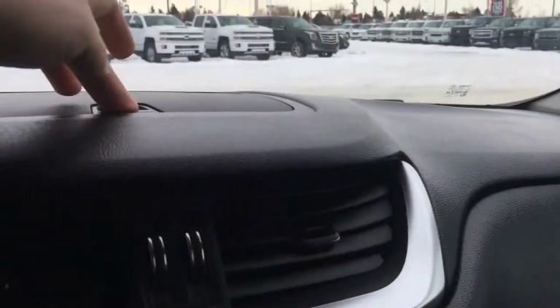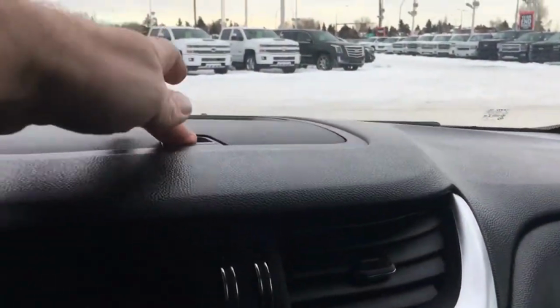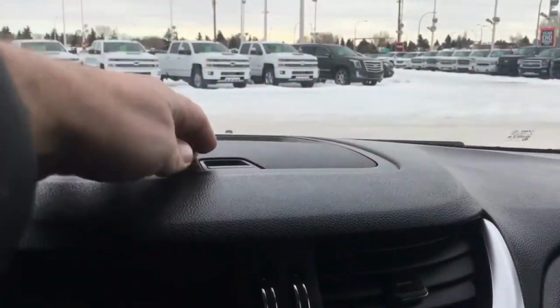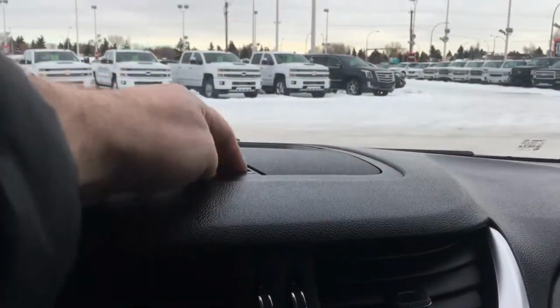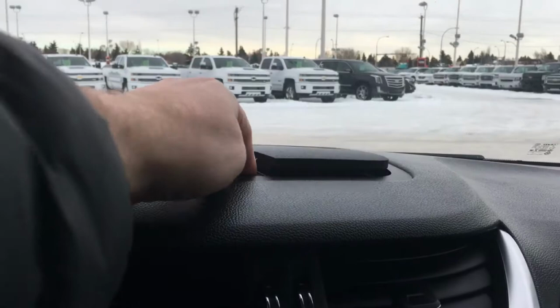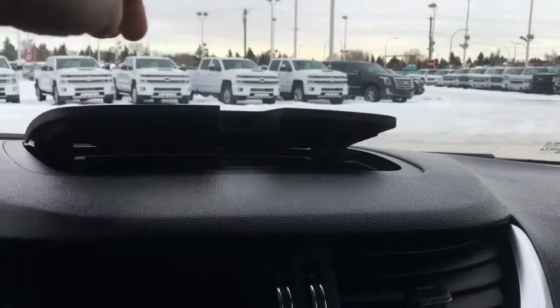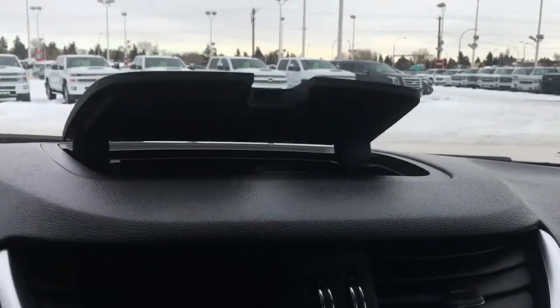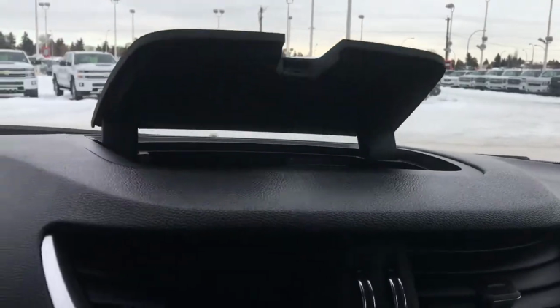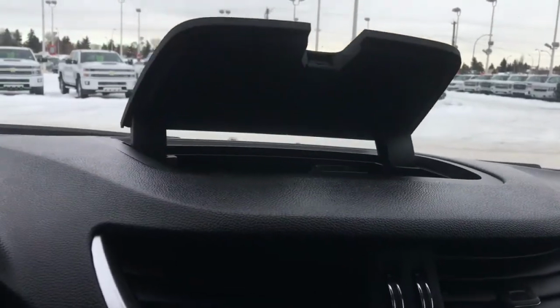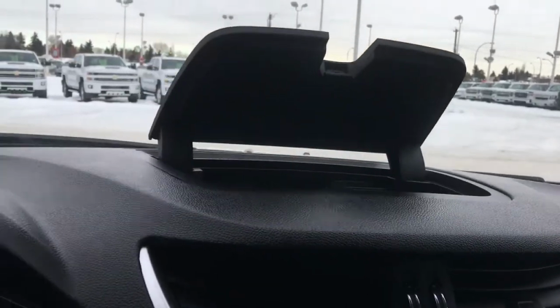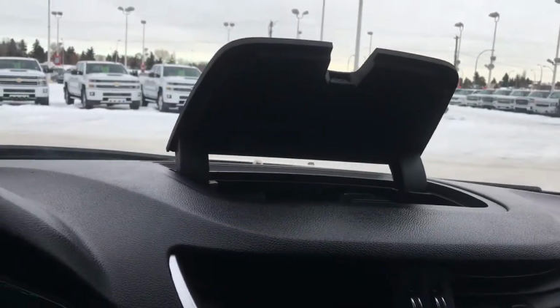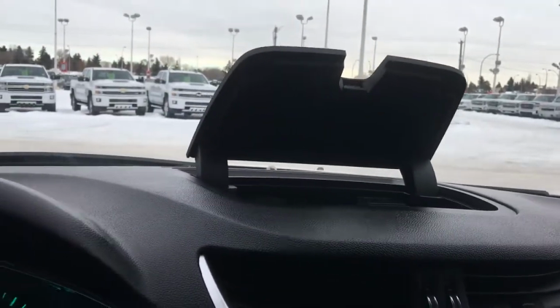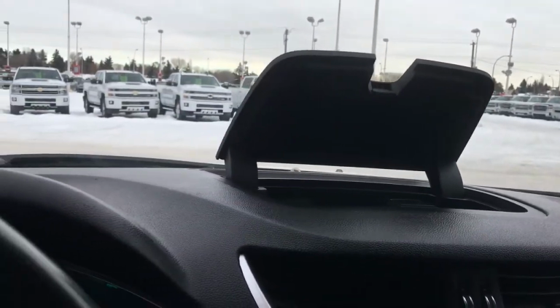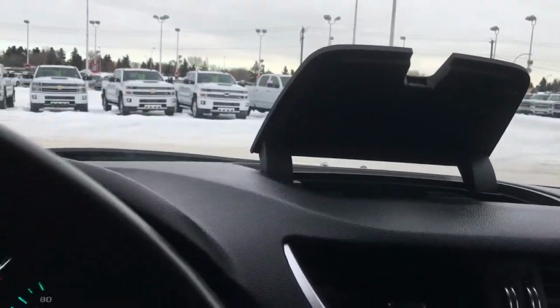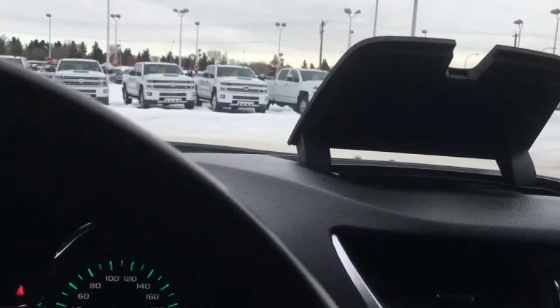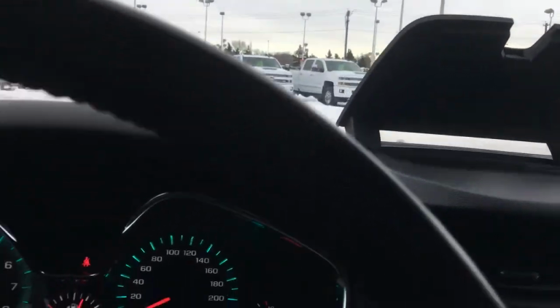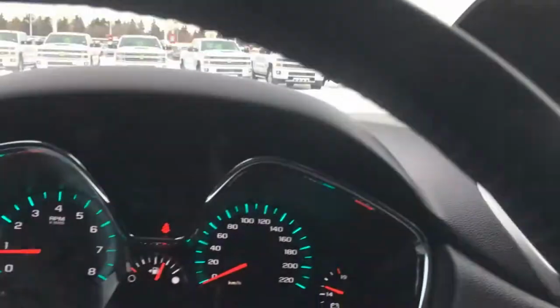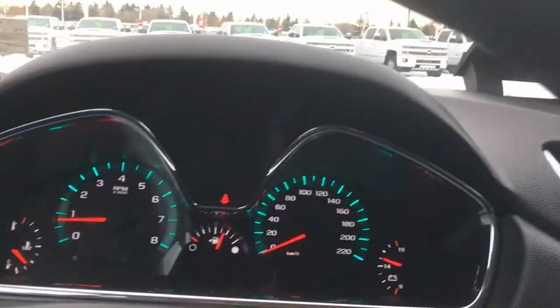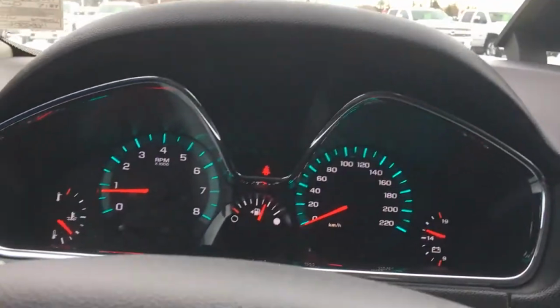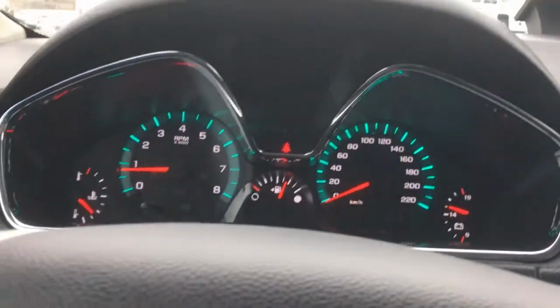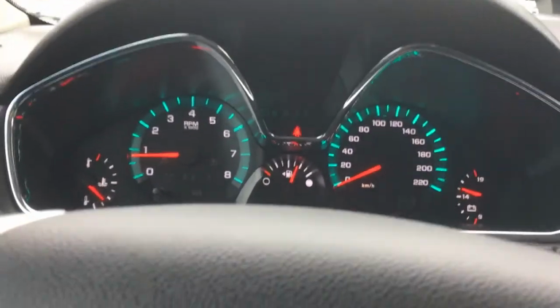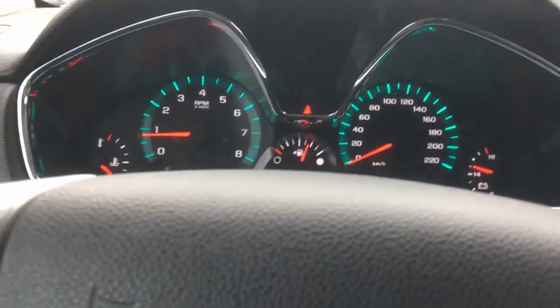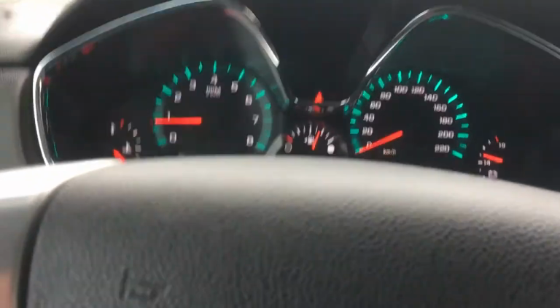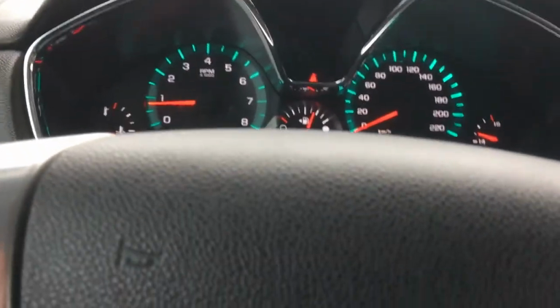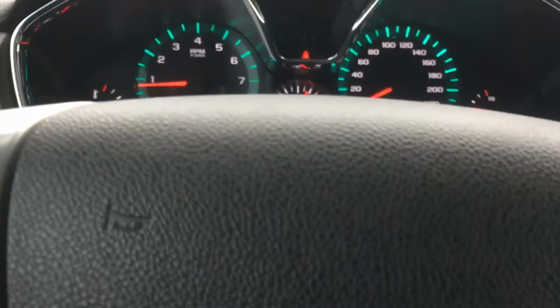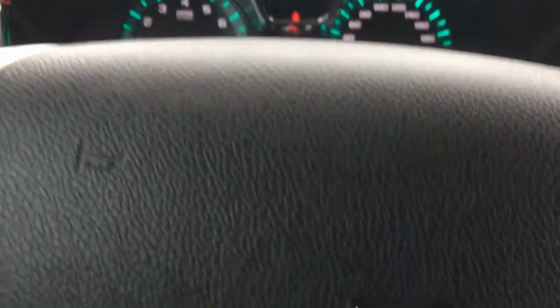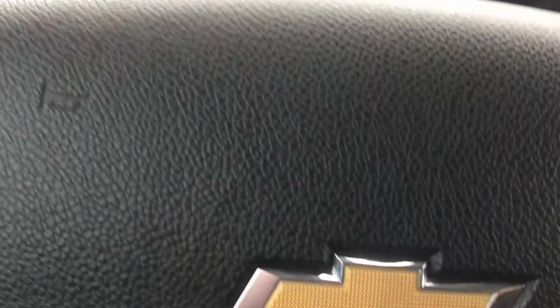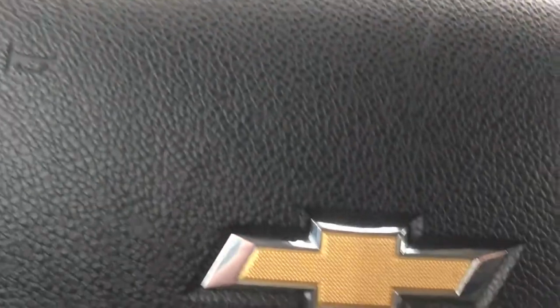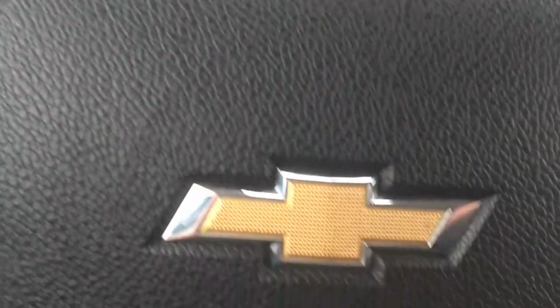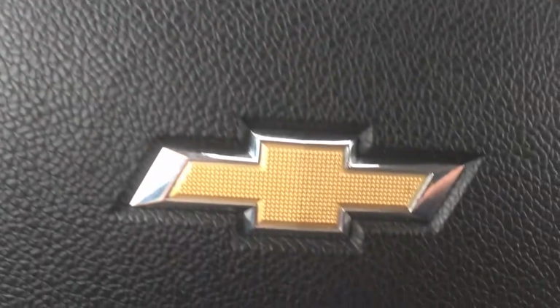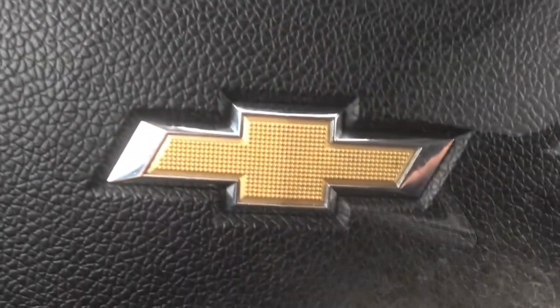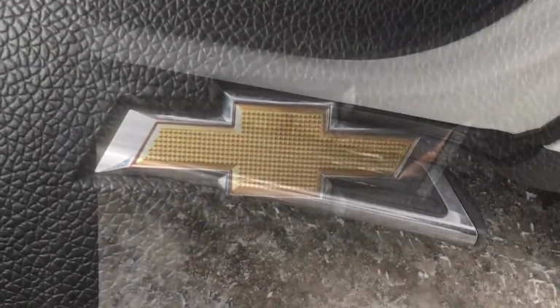I think this might be something — there it is. There are little surprises everywhere in this vehicle, but I'm going to take you to the back where your passengers will enjoy the ride.